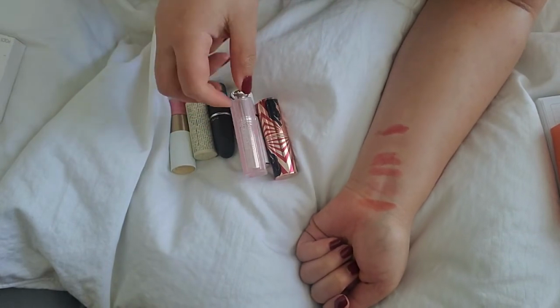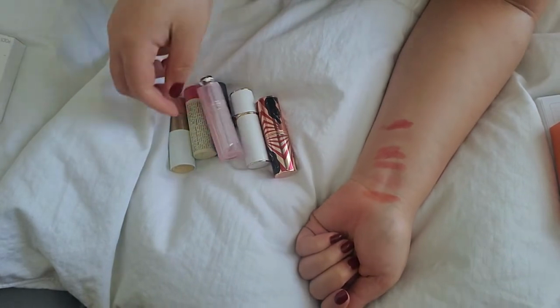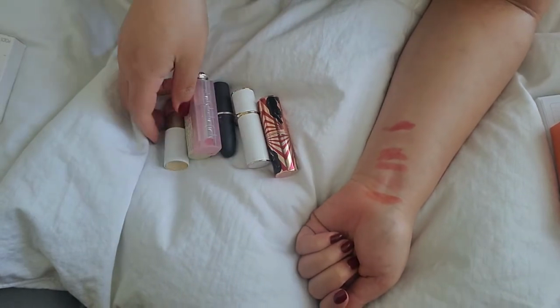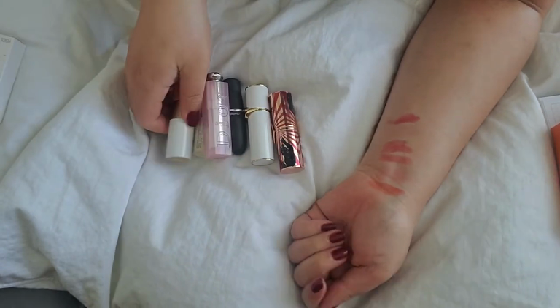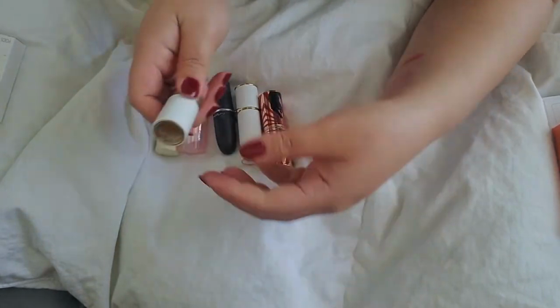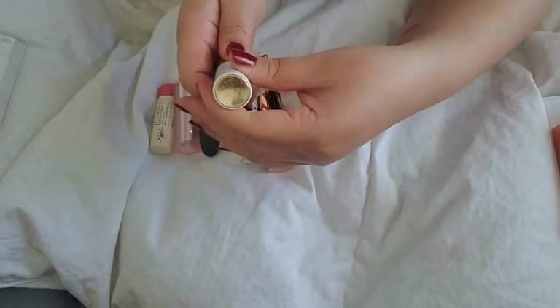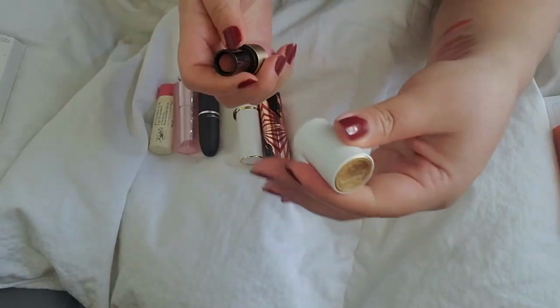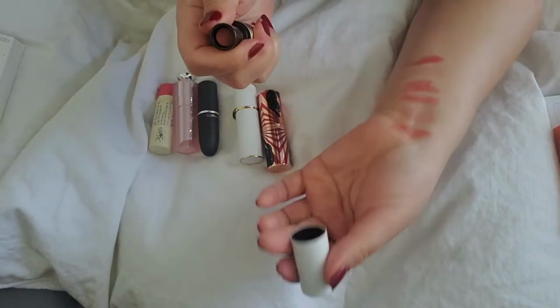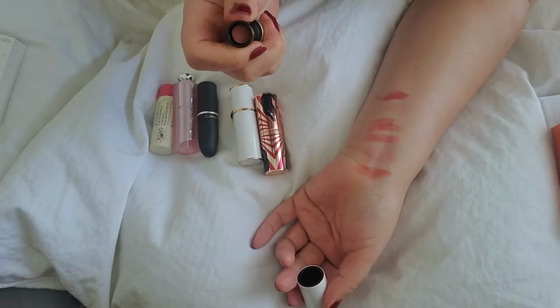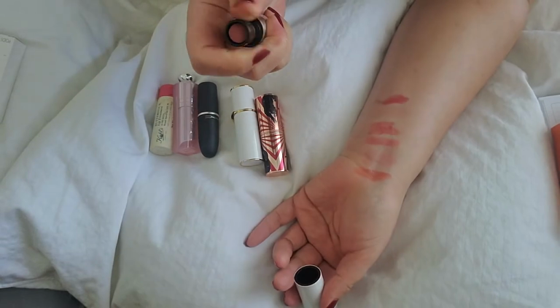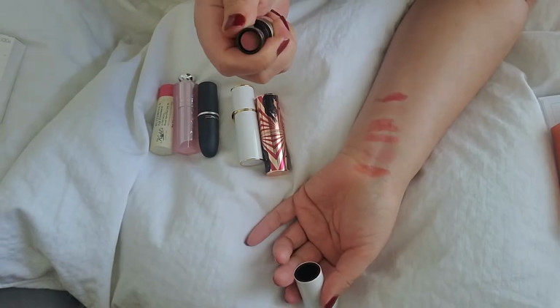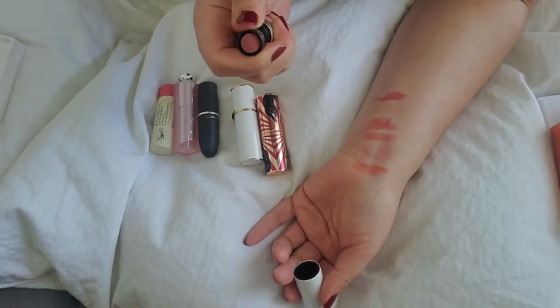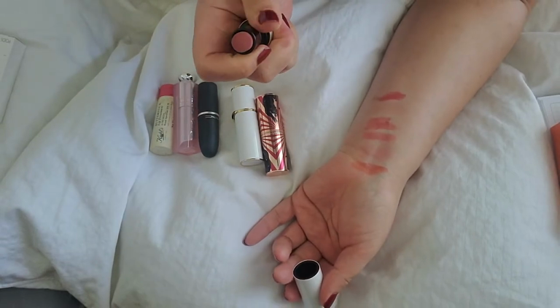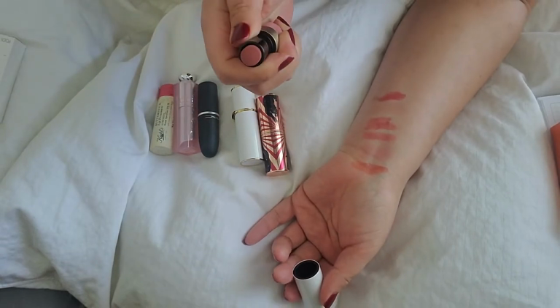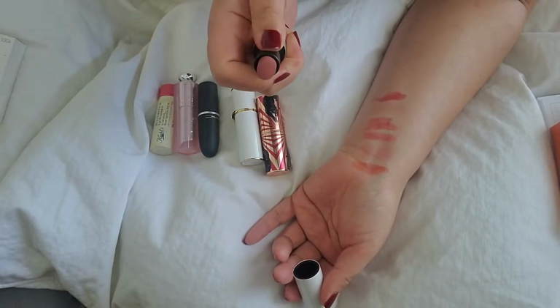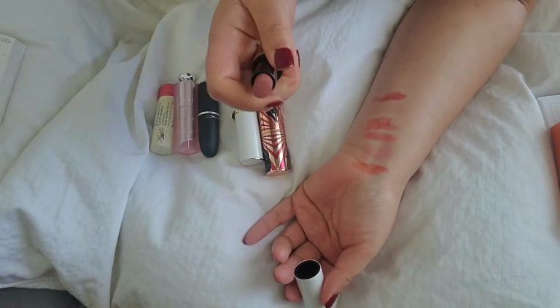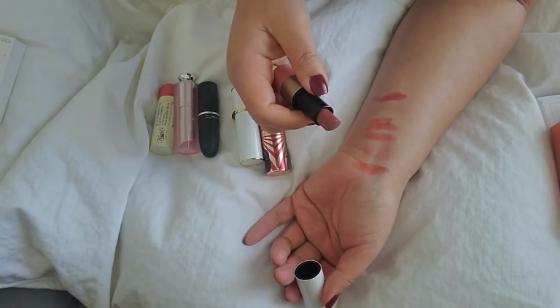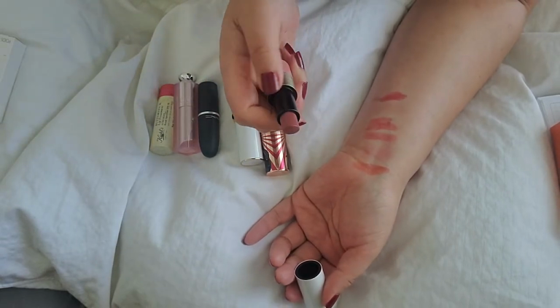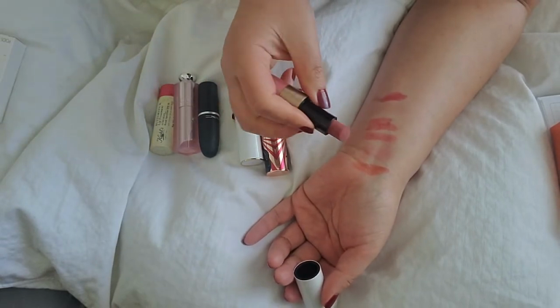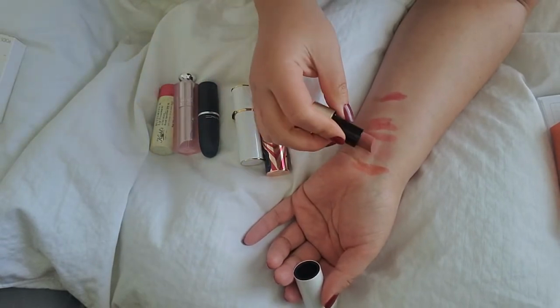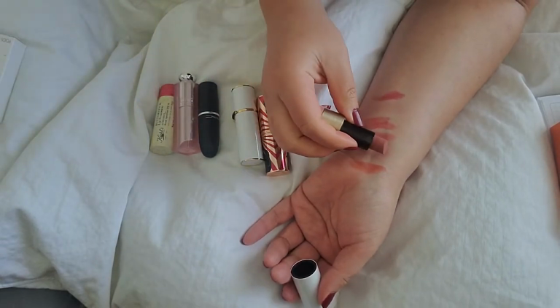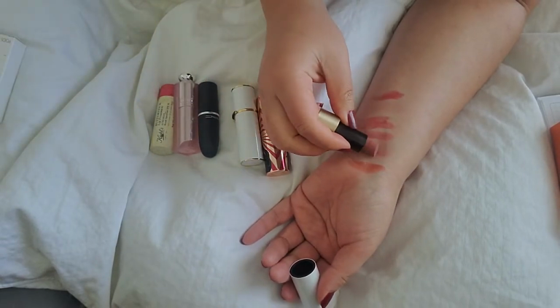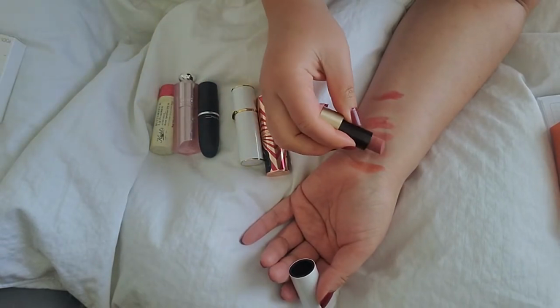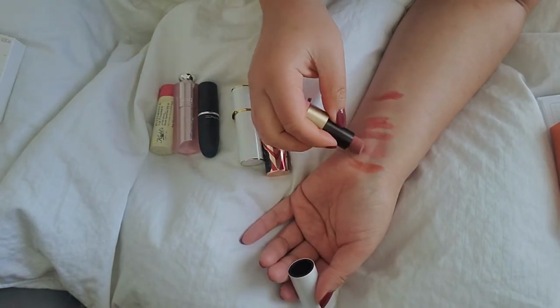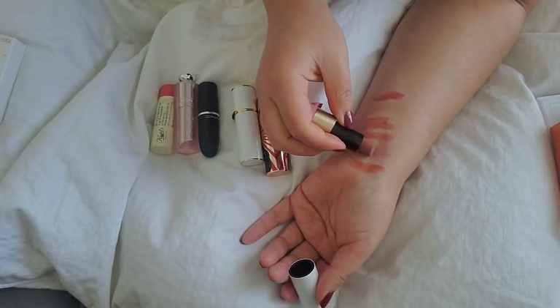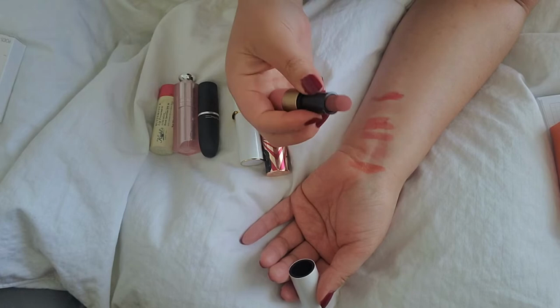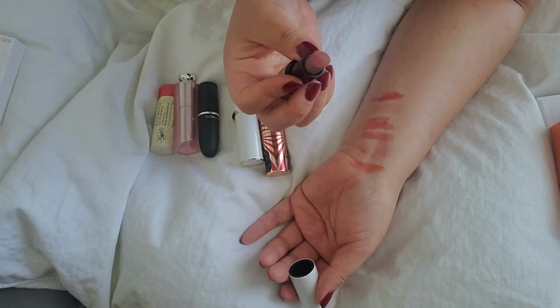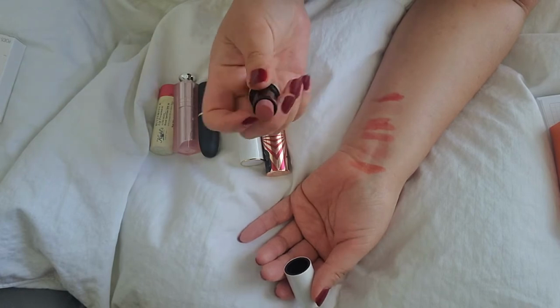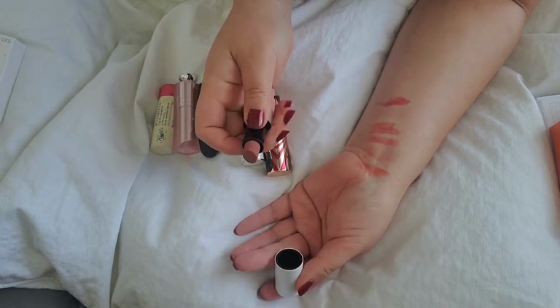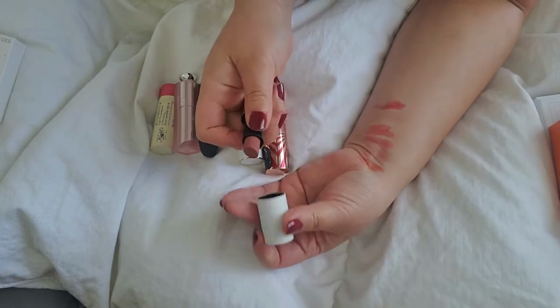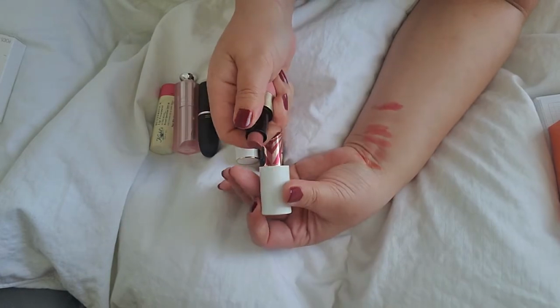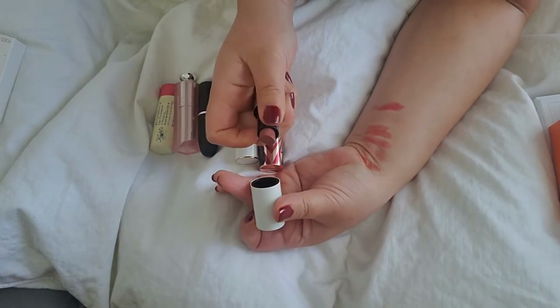But this is just so velvety and beautiful. I haven't used it on my lips just yet, but I'm so excited to try it out.